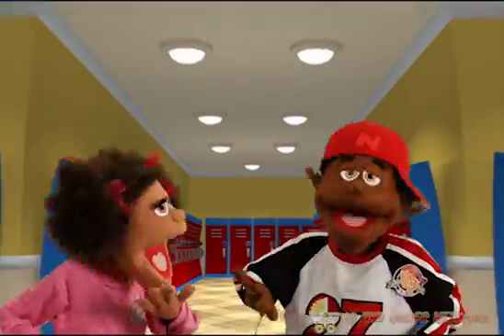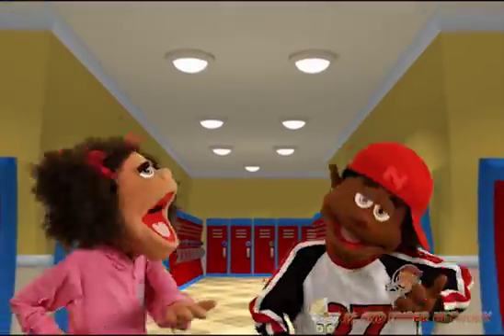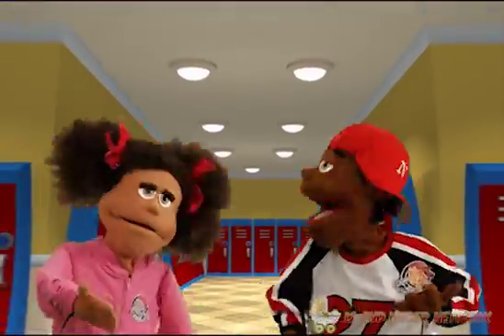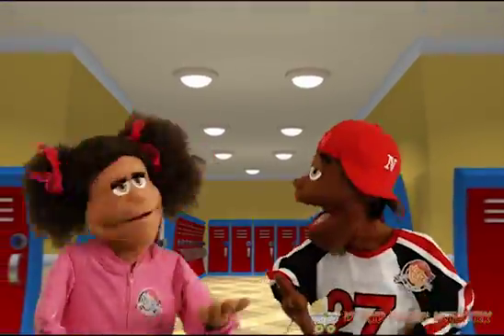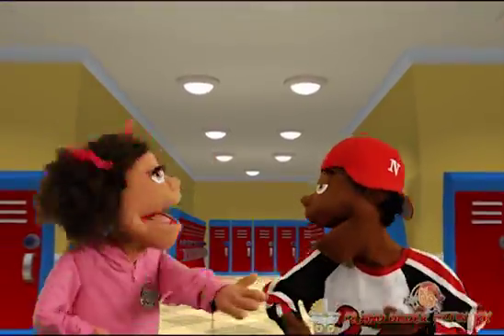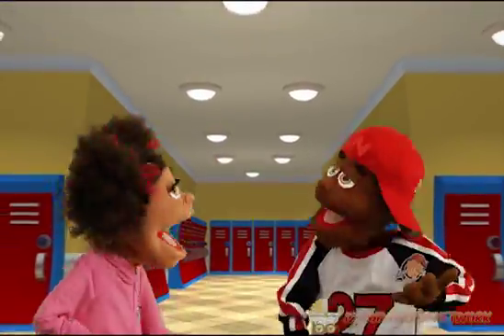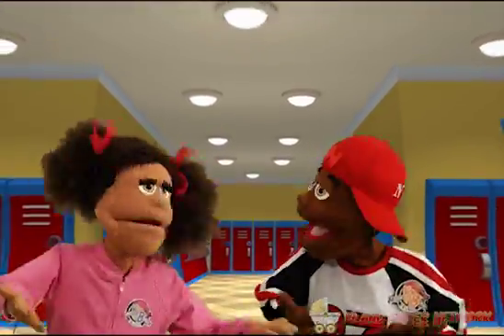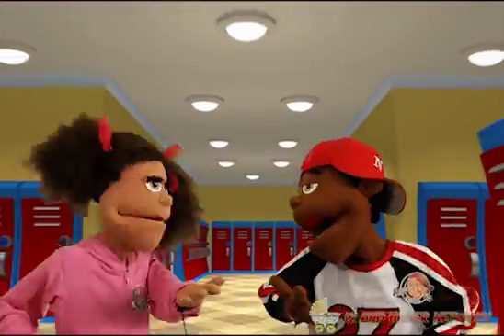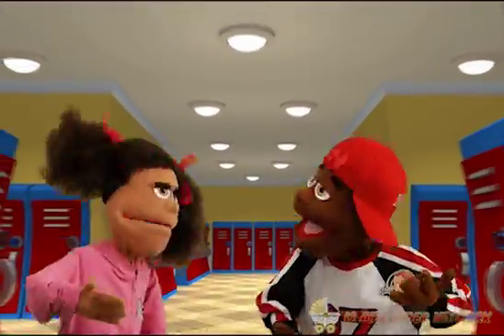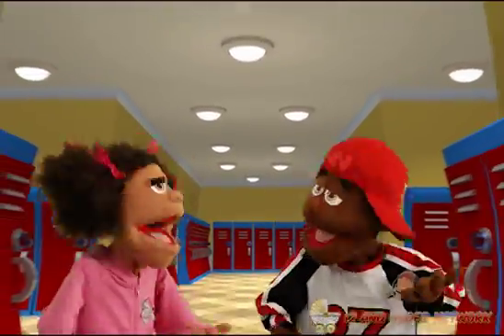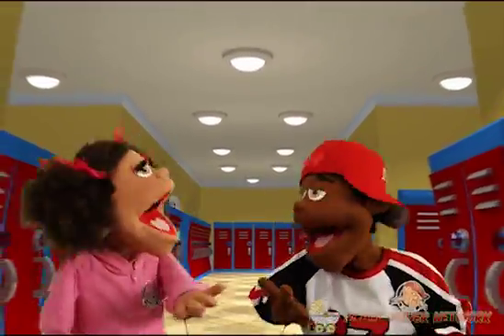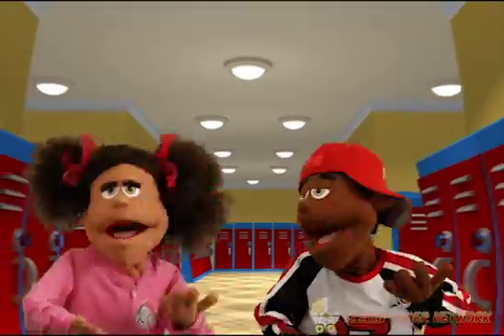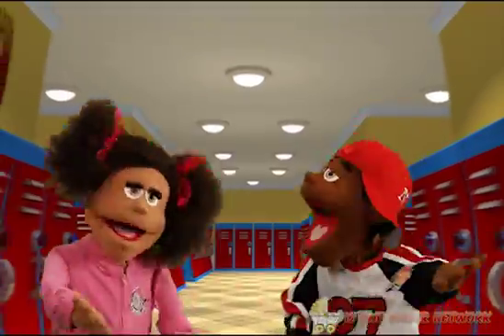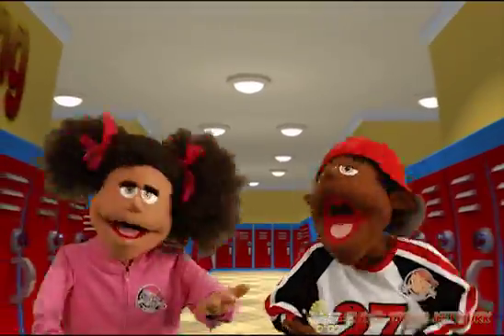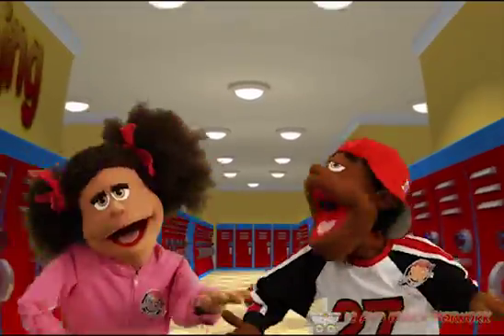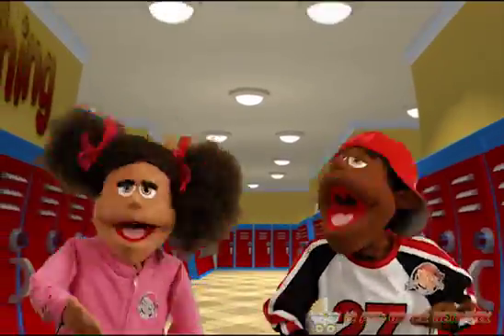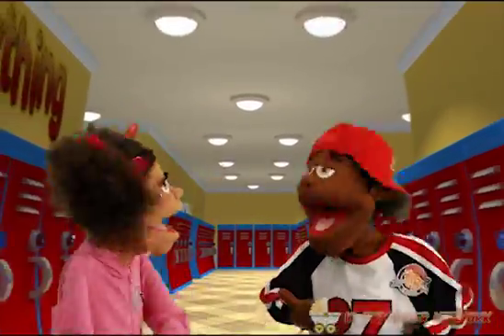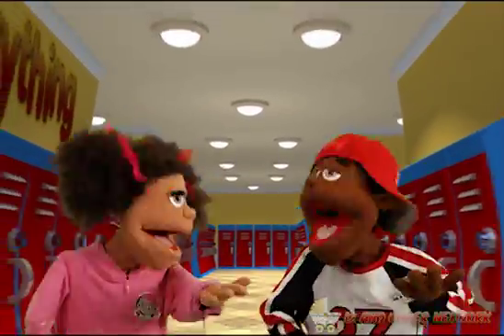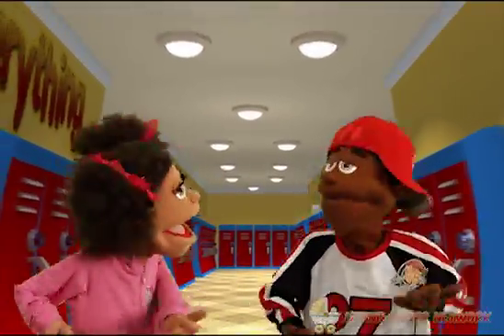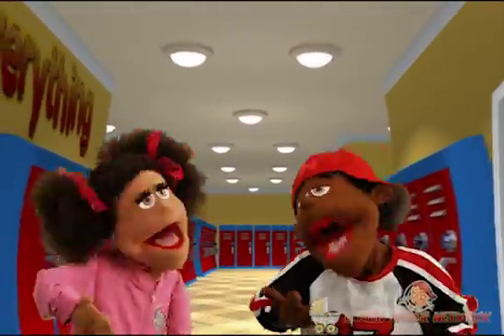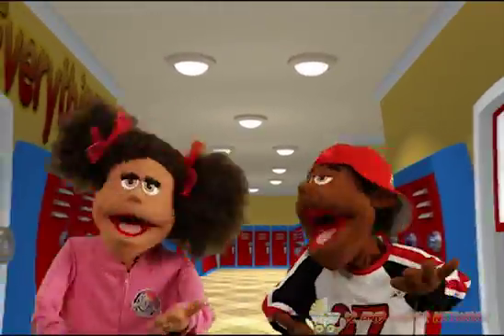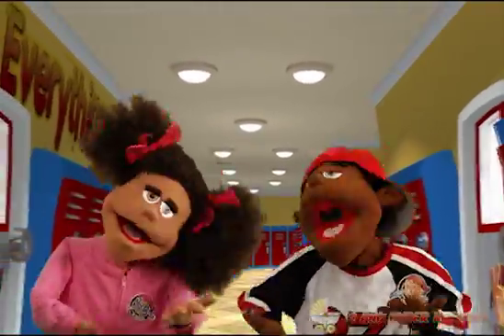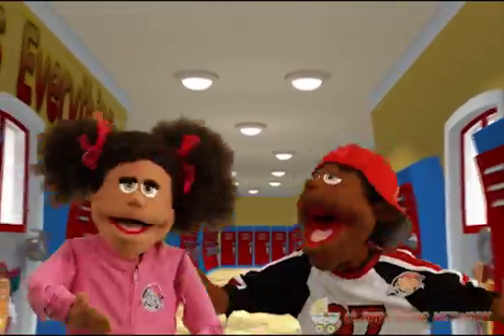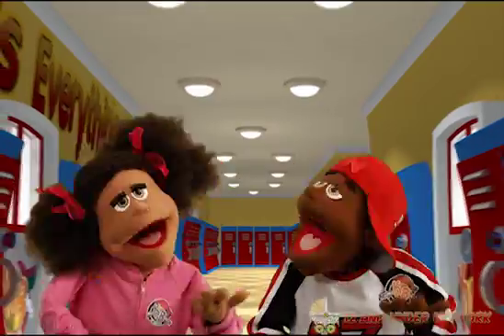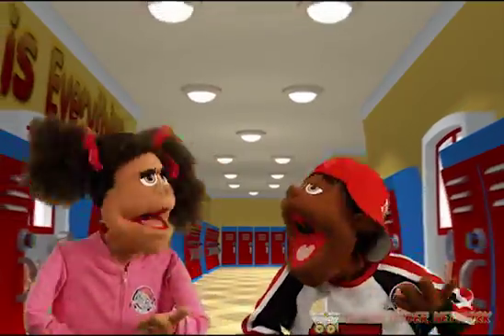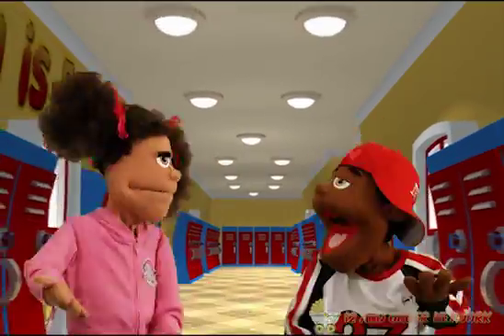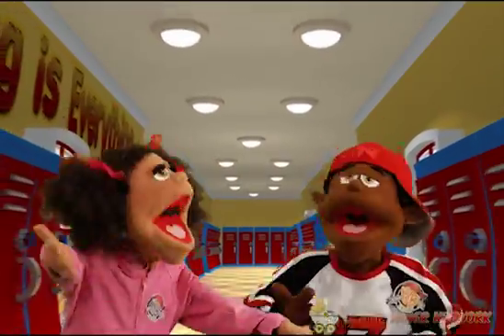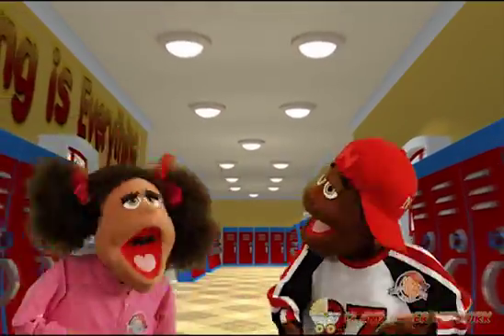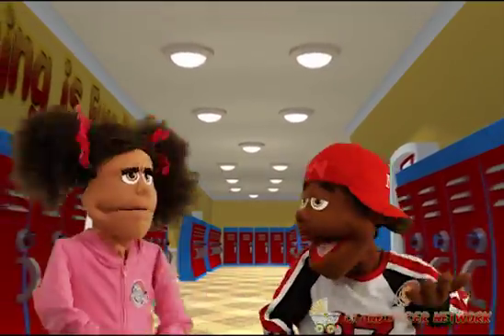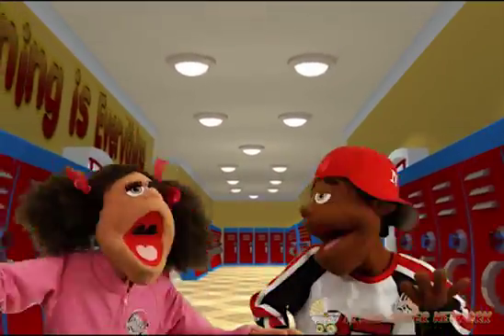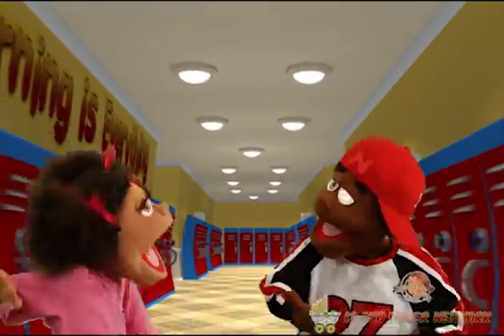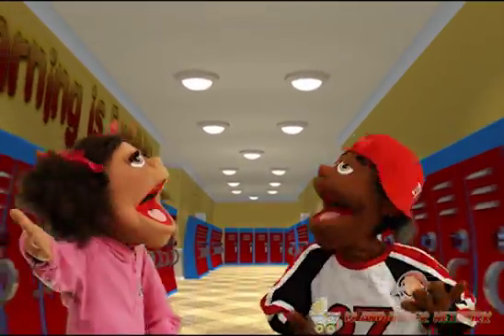Hey Nick, do you have your science project ready for the science fair next week? No, not yet. I'm making a rocket and RT said he's going to help me put it together. Wow, that sounds so cool.